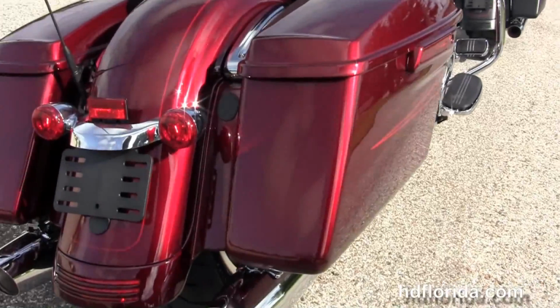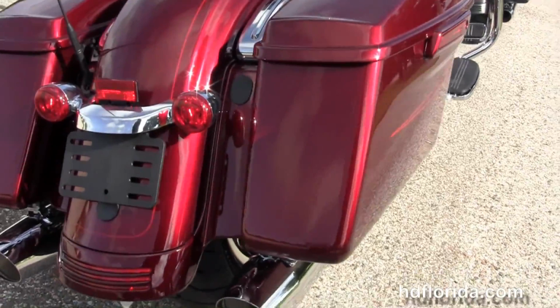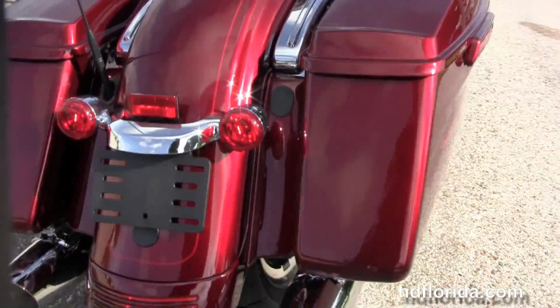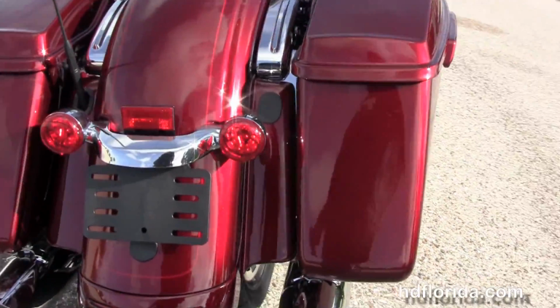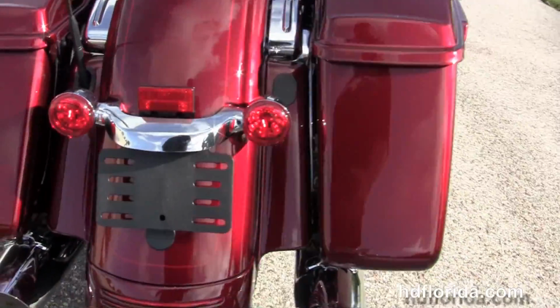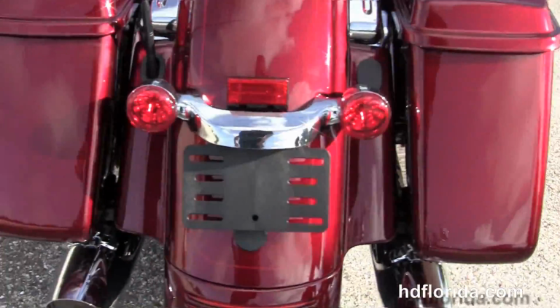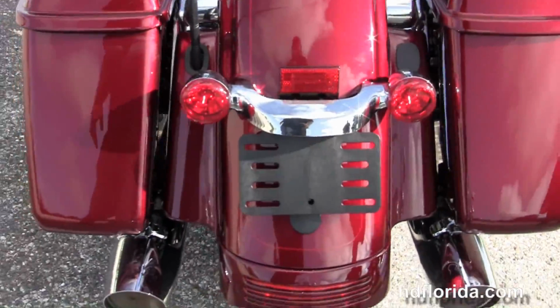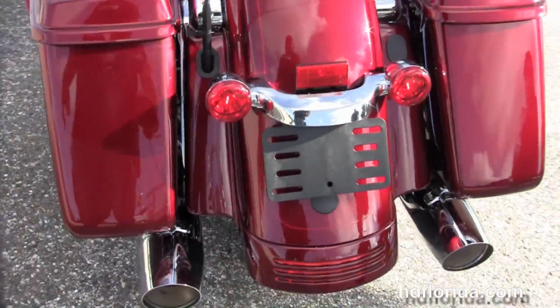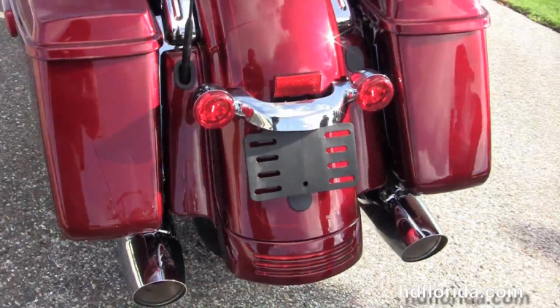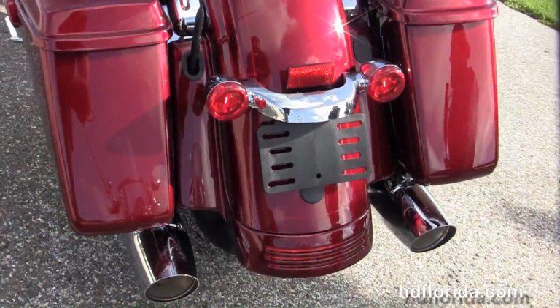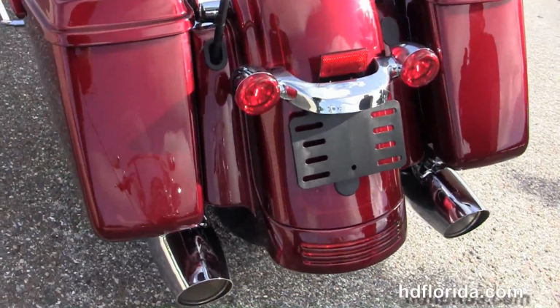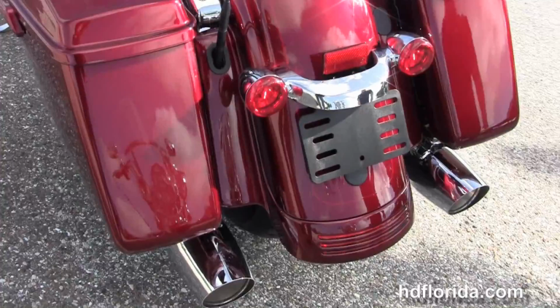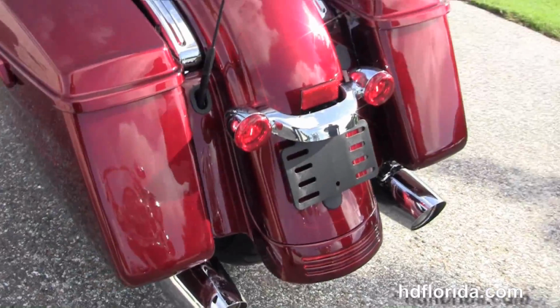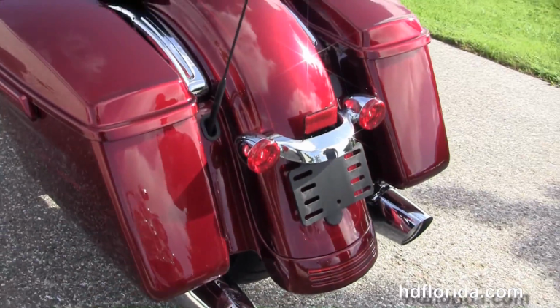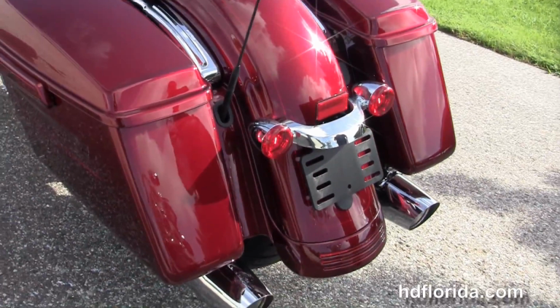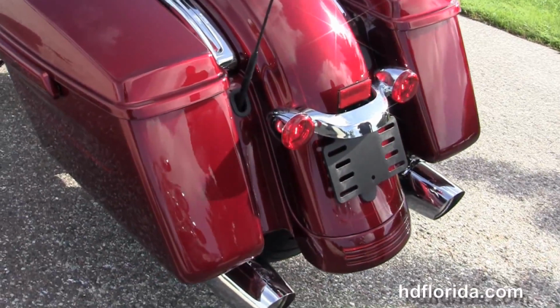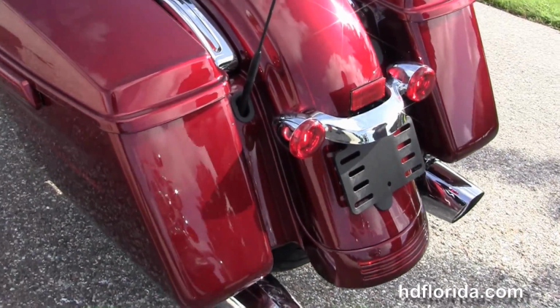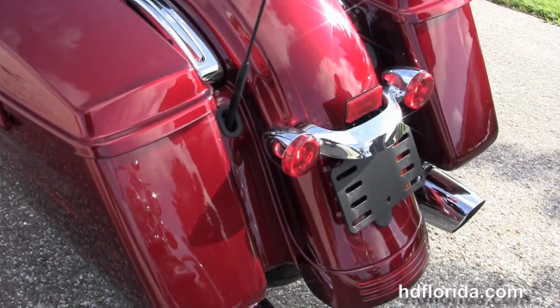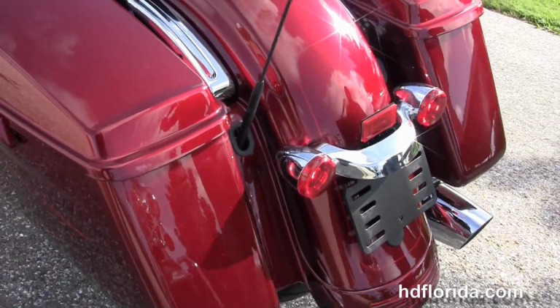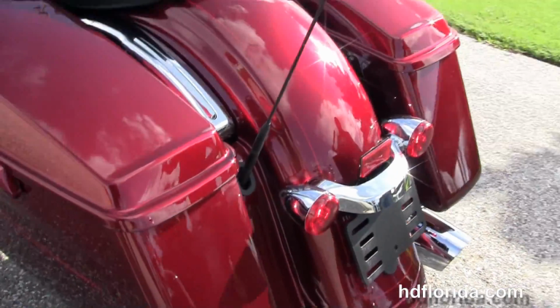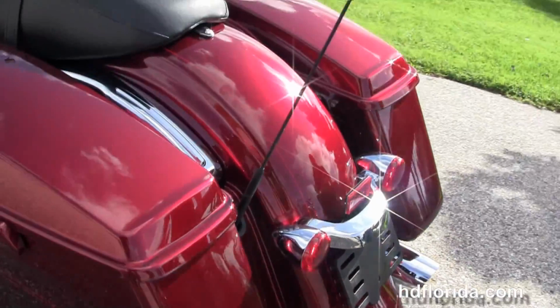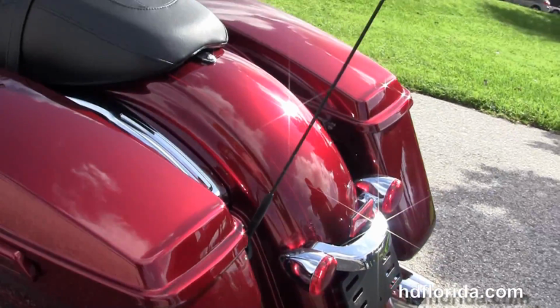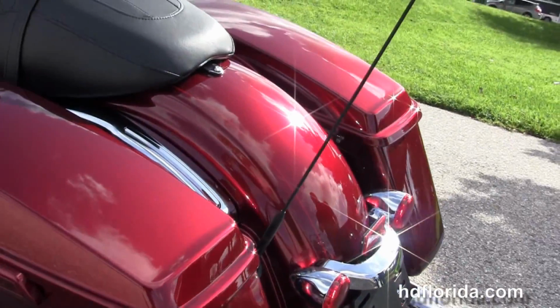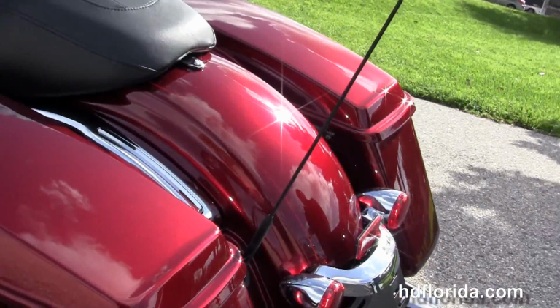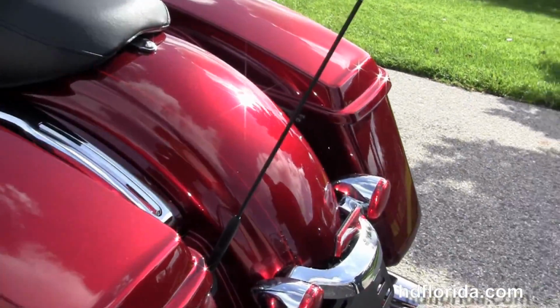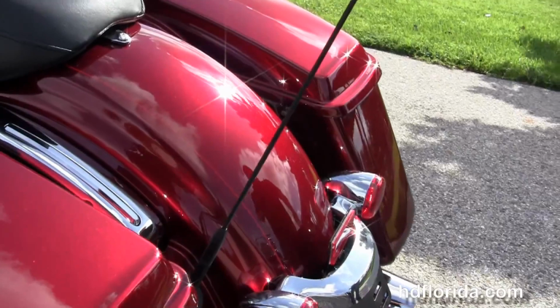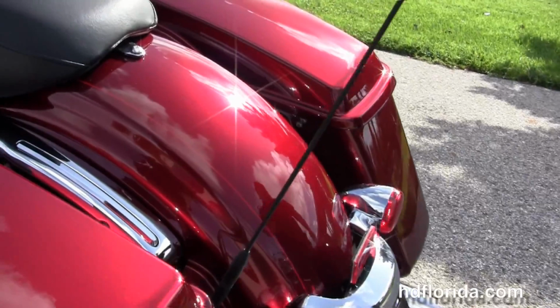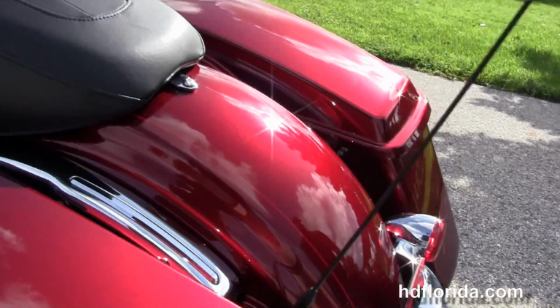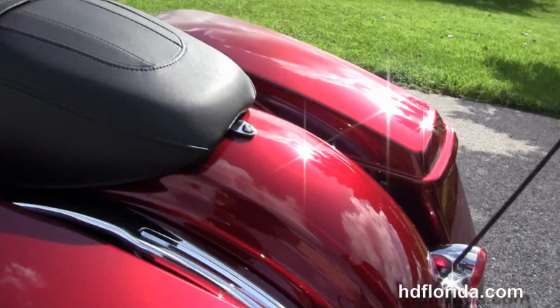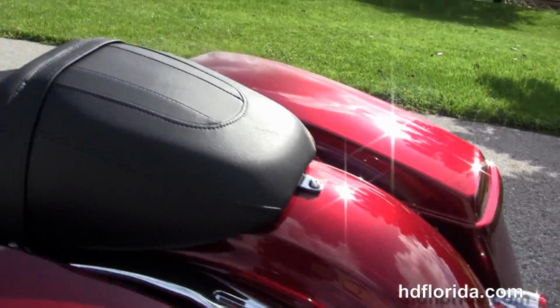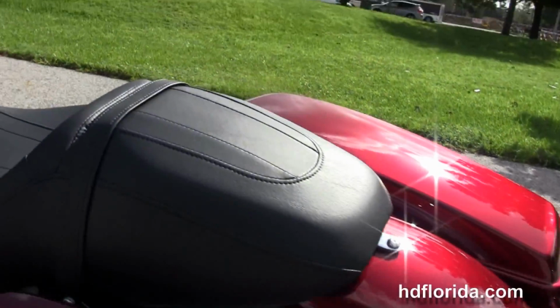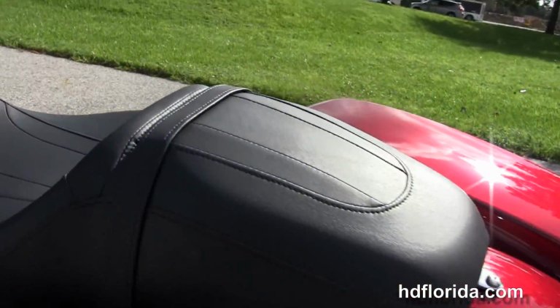Custom full-size rider floorboards, the height-adjustable stealth passenger pegs, and the hand-adjustable low-profile rear suspension. The custom filled-in rear fender, integrated stop-tail turn lamps, a sculpted one-piece two-up seat, and a 6-gallon fuel tank.